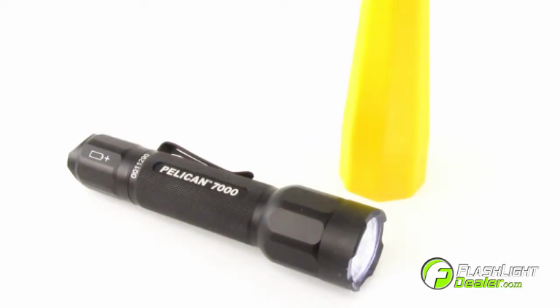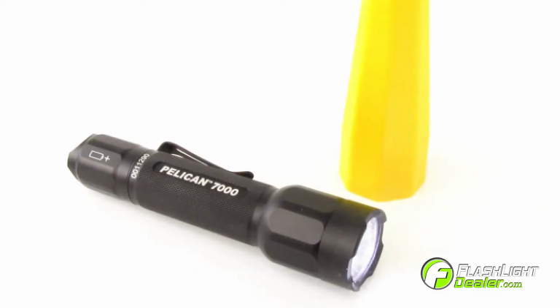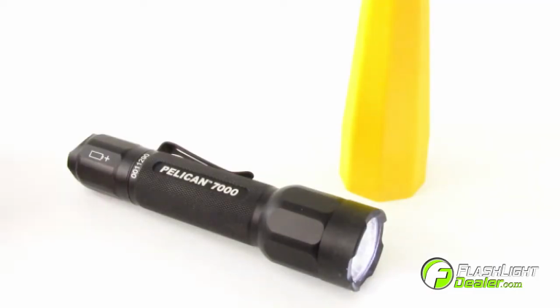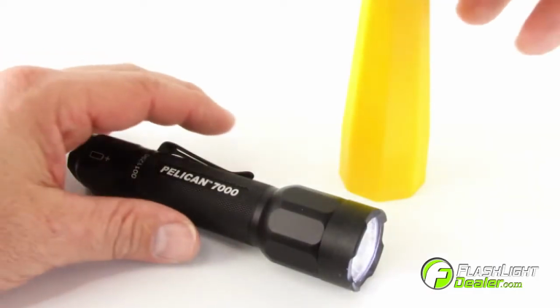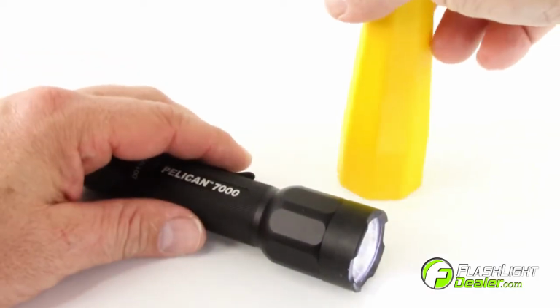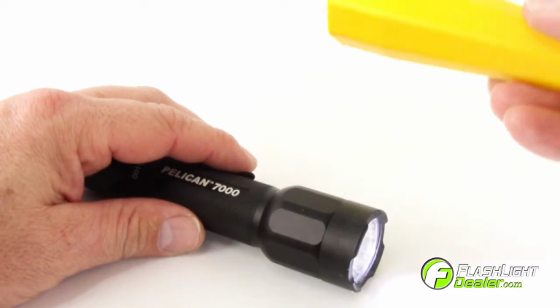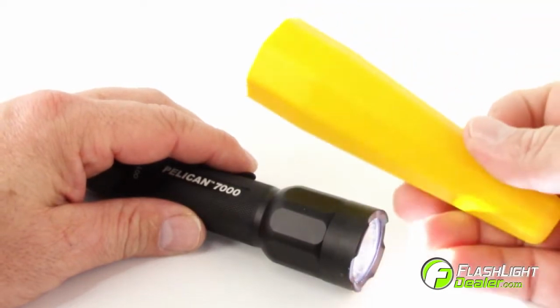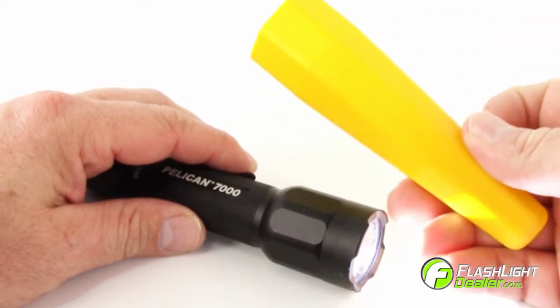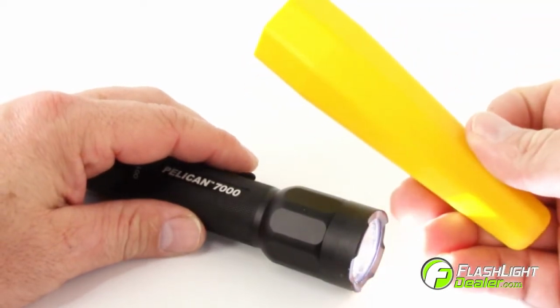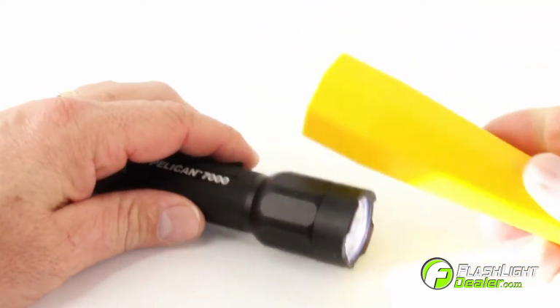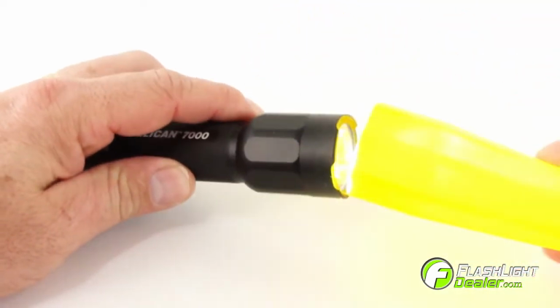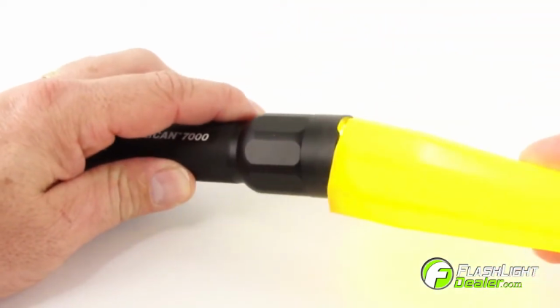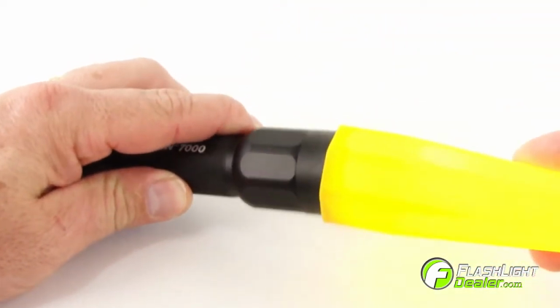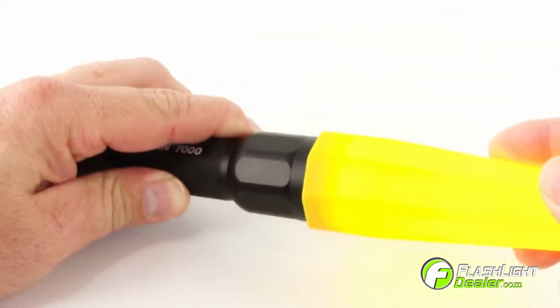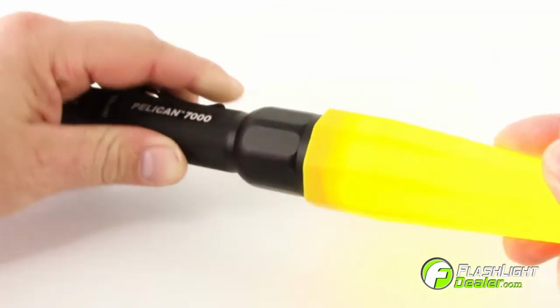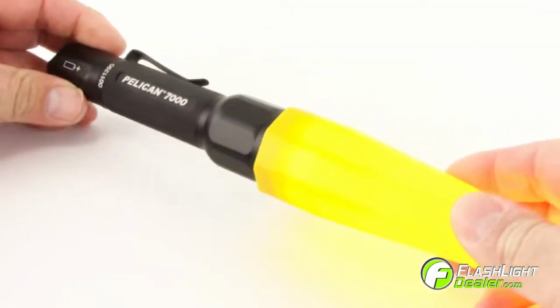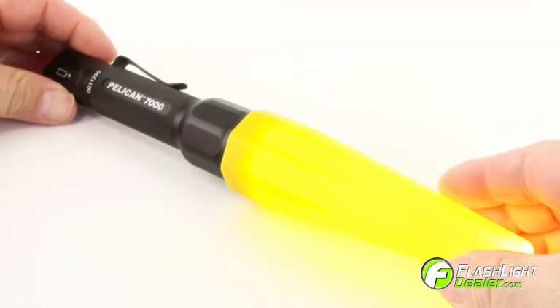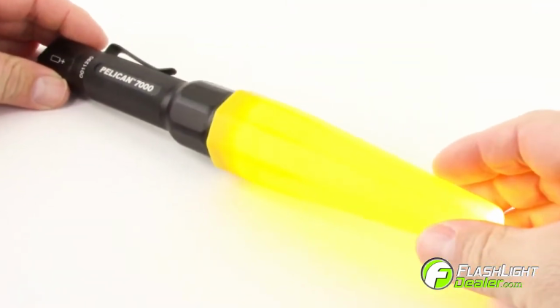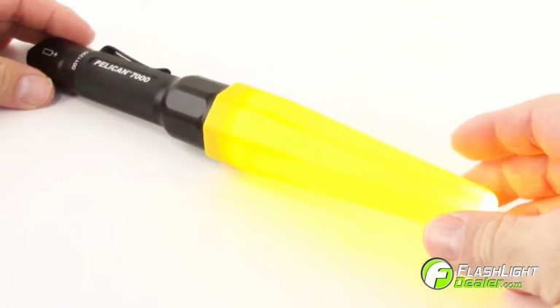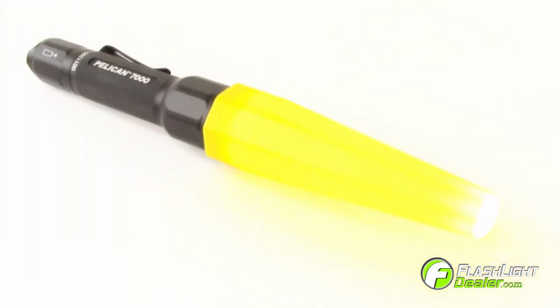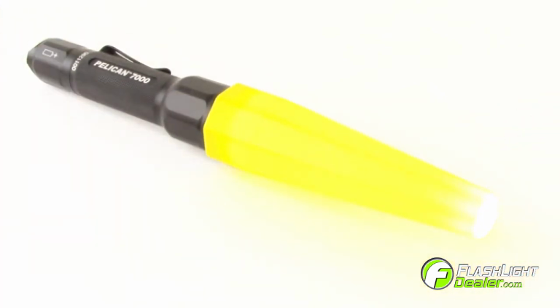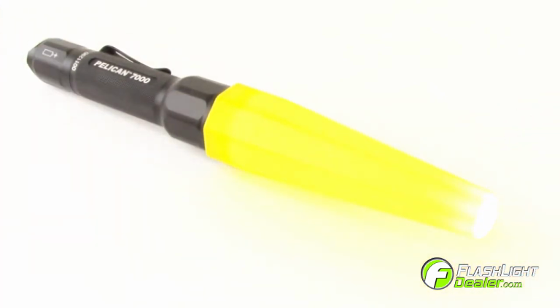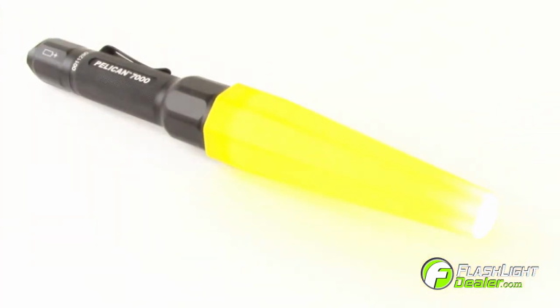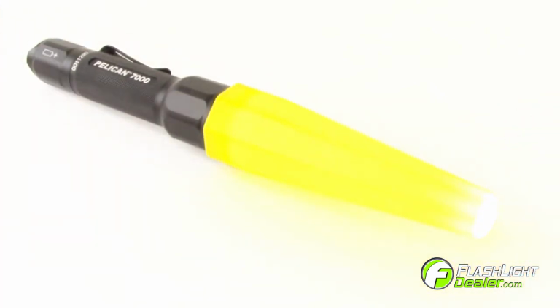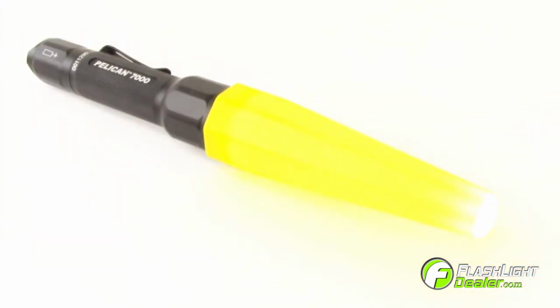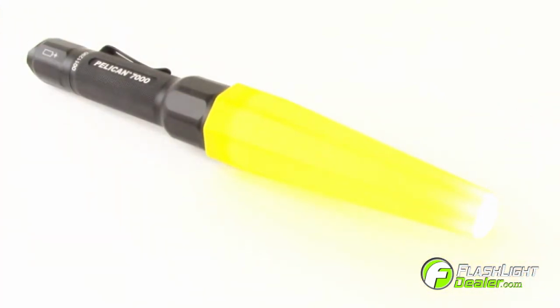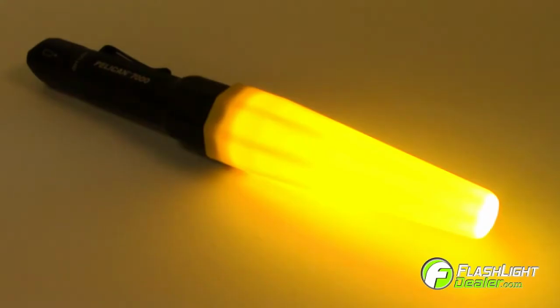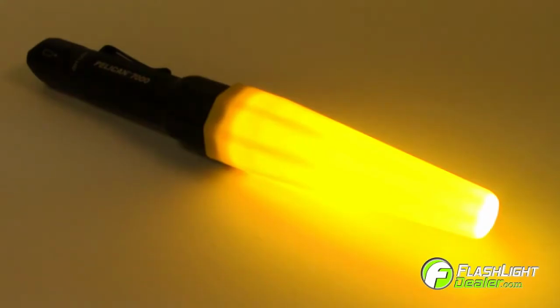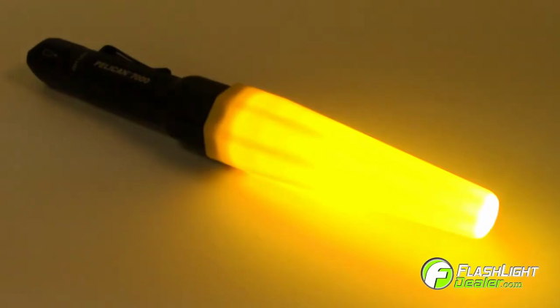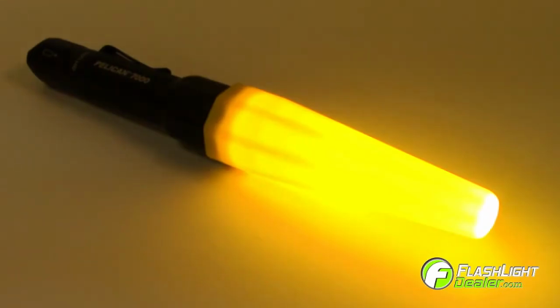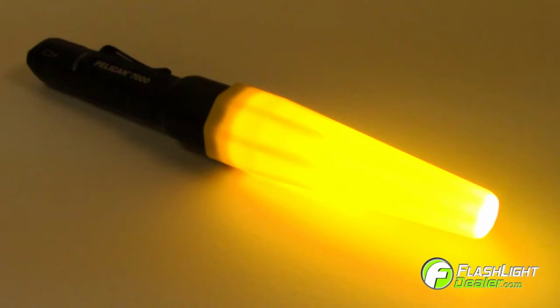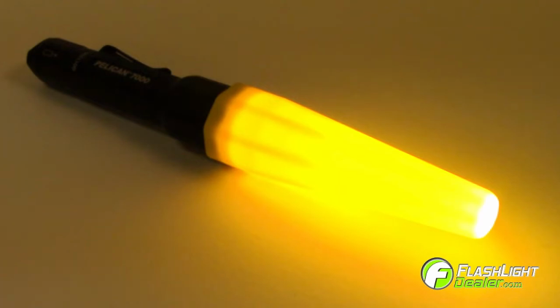One accessory you will want for your Pelican 7000 LED is the Pelican traffic wand. Just slip the wand over the head of your flashlight and it becomes an emergency traffic torch to serve as a warning of an accident scene or to safely redirect traffic.